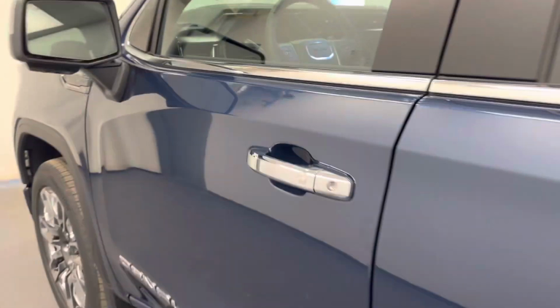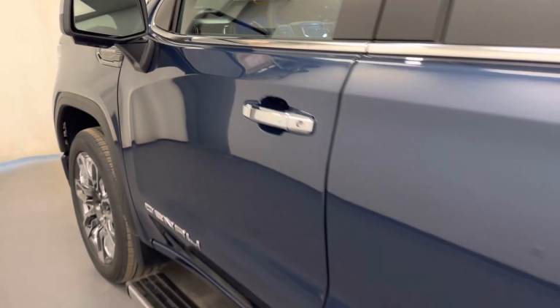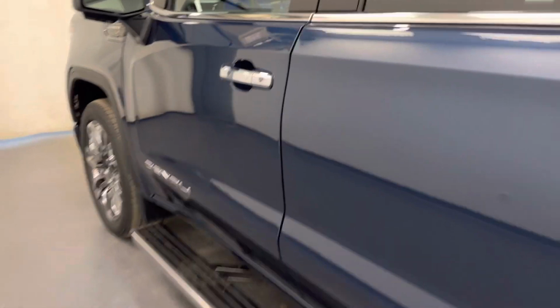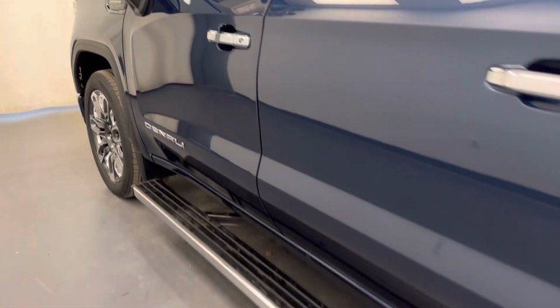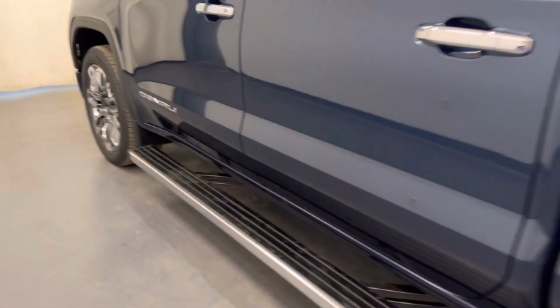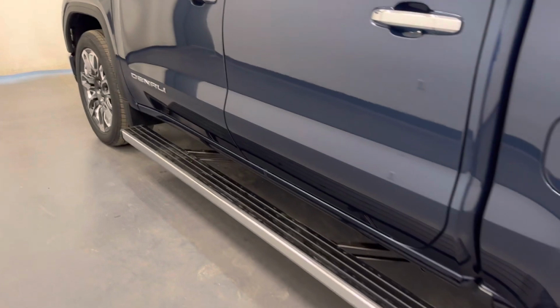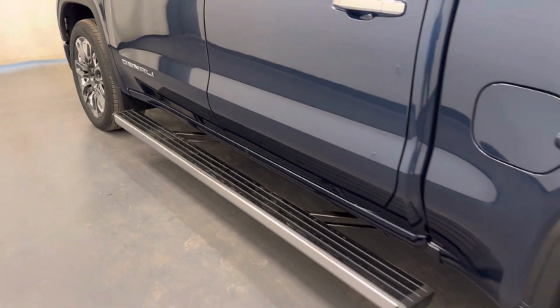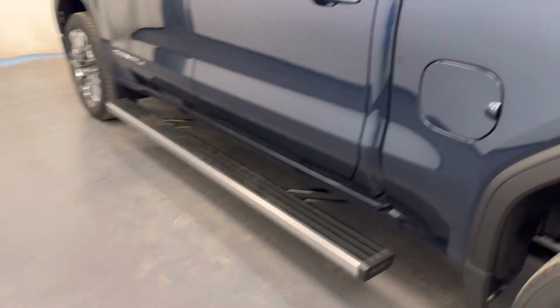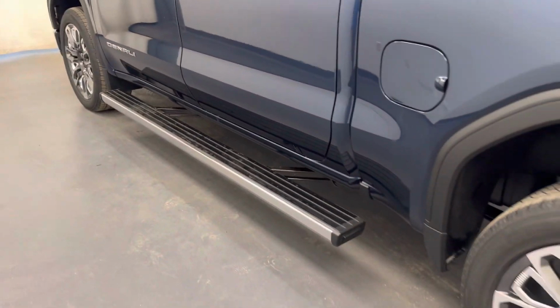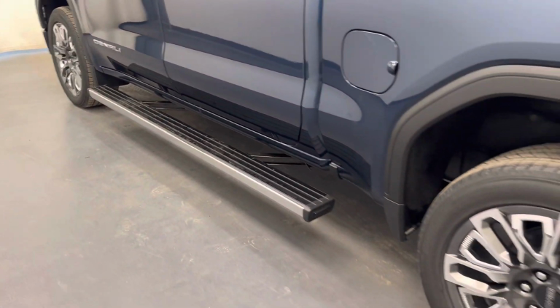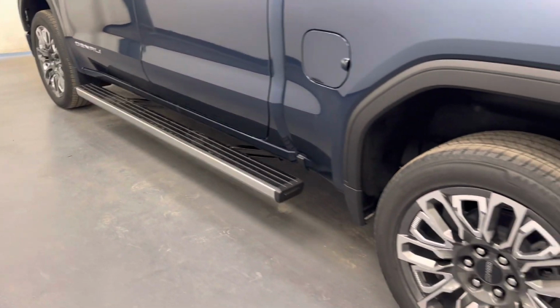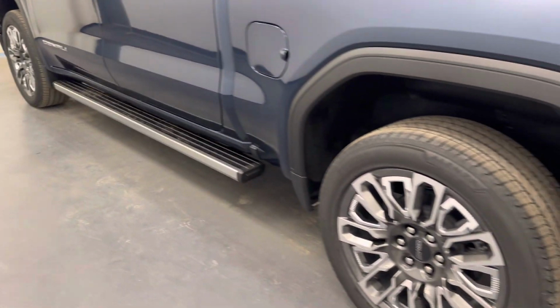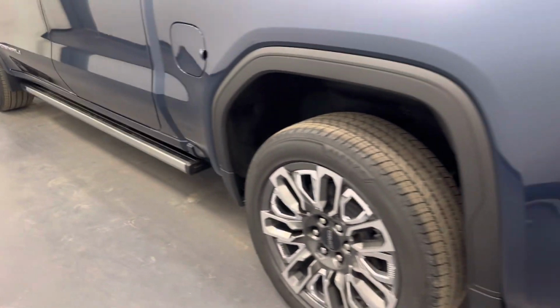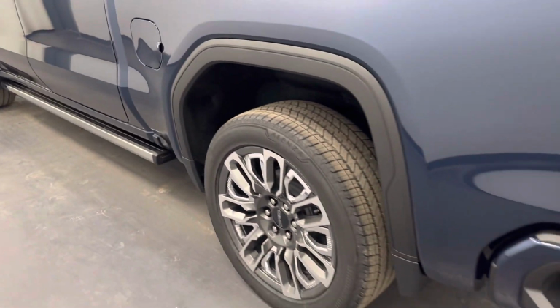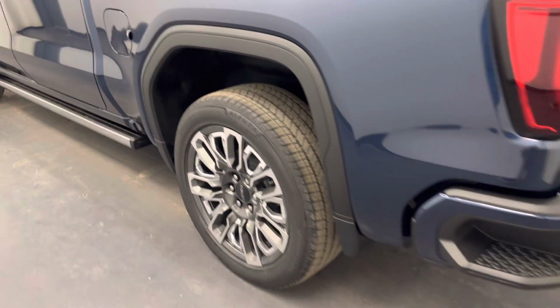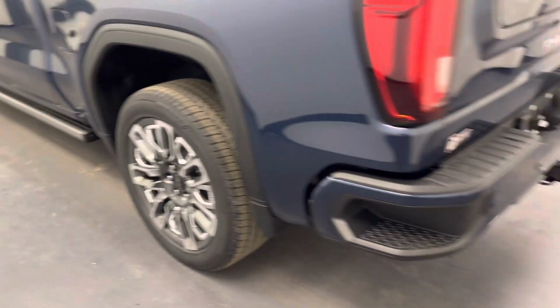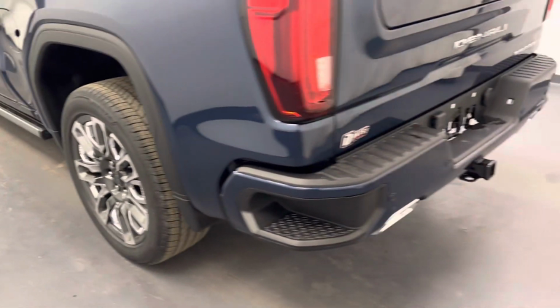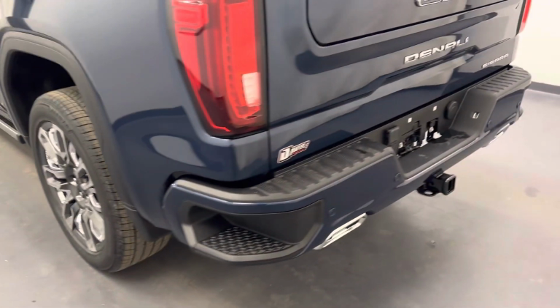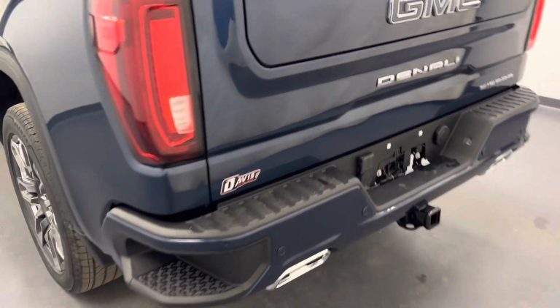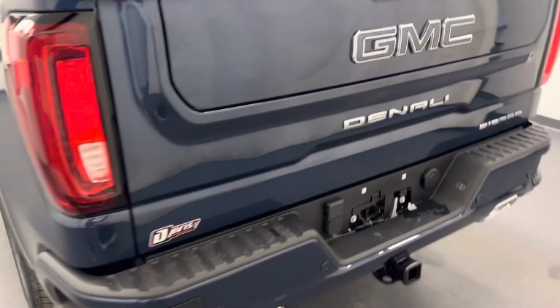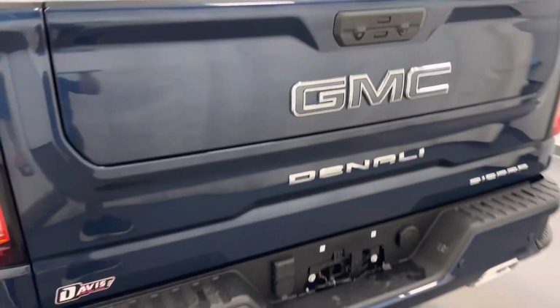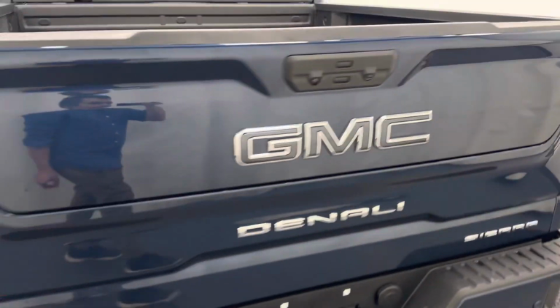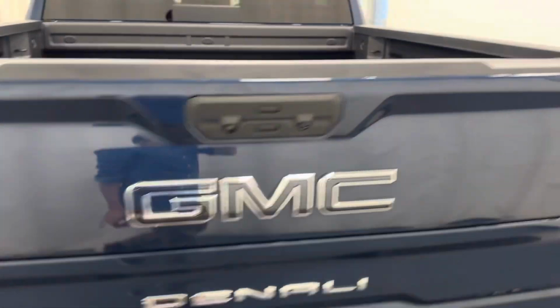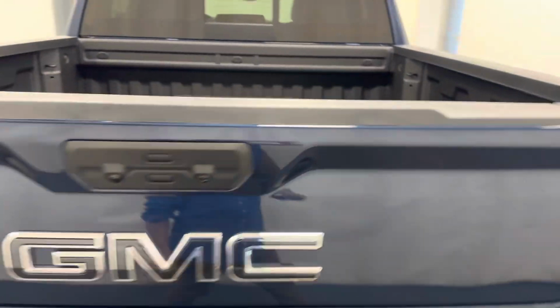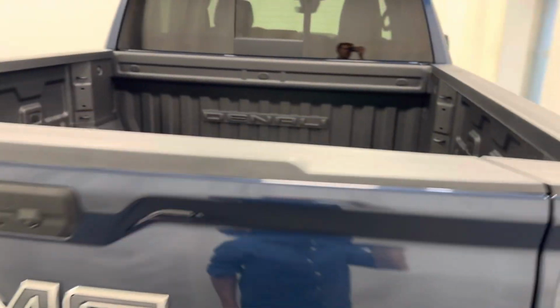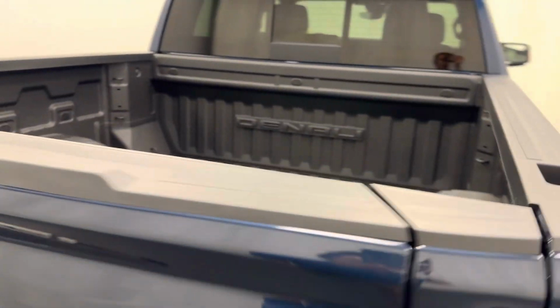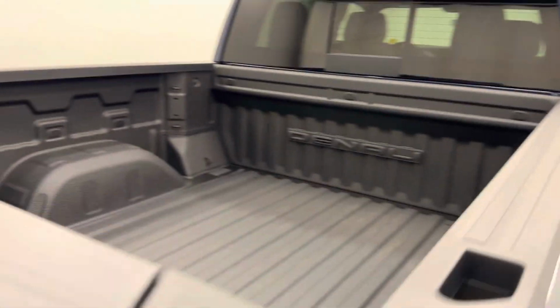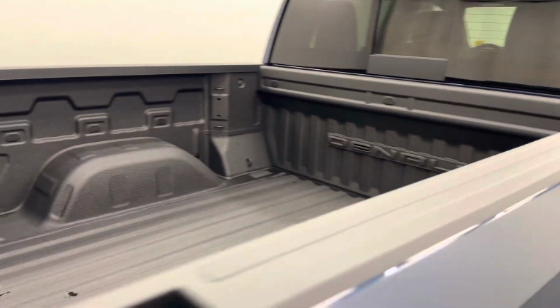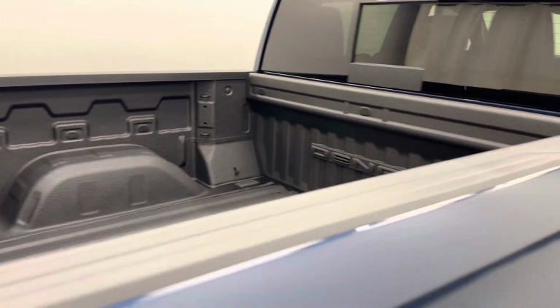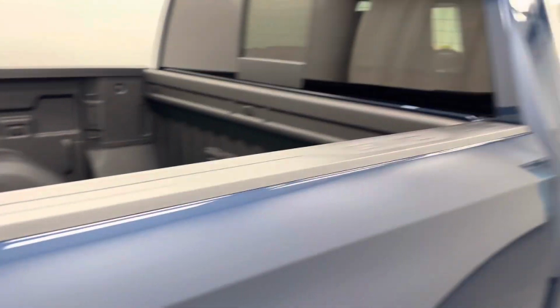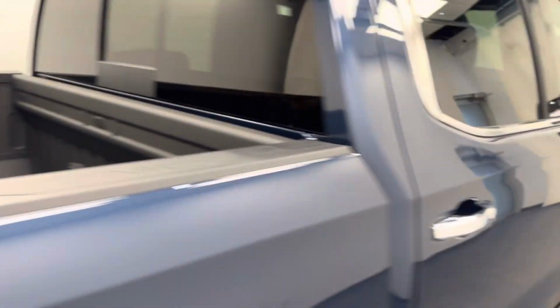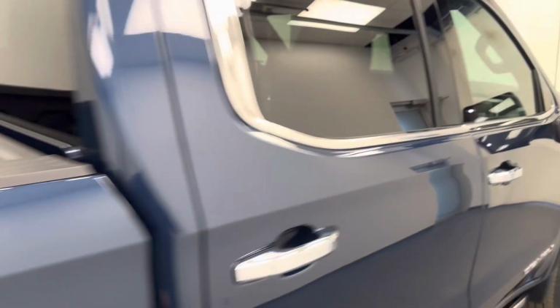Moving out to the exterior, we have retractable running boards, alloy wheels, tailgate step, rear parking assist, backup camera, multi-pro tailgate, spray-on box liner and more cargo space.